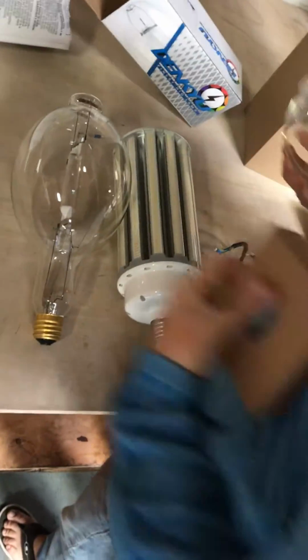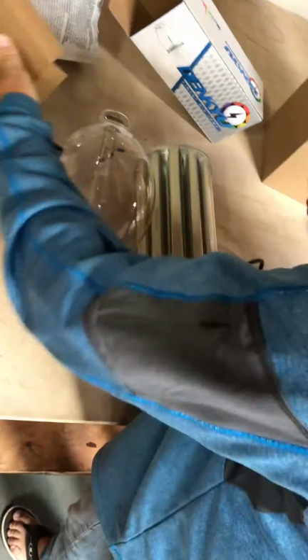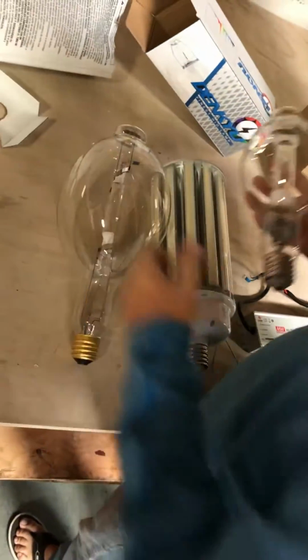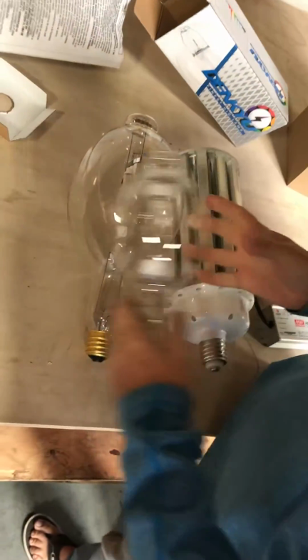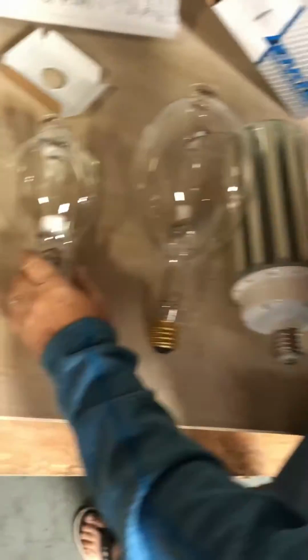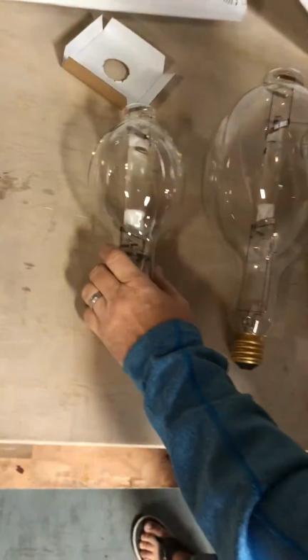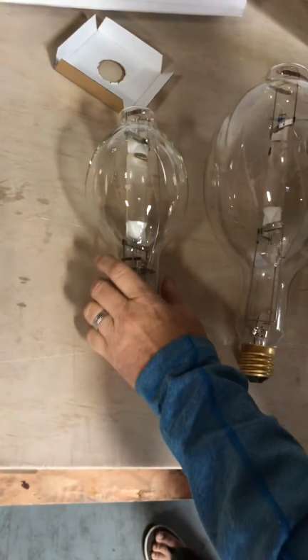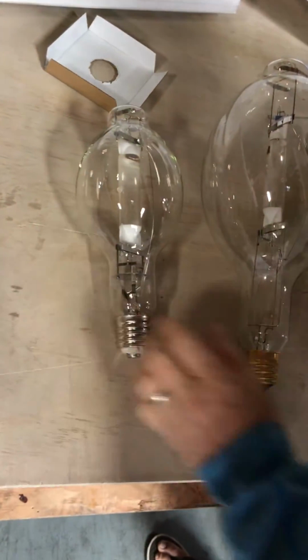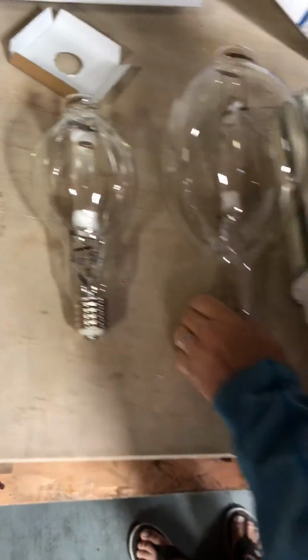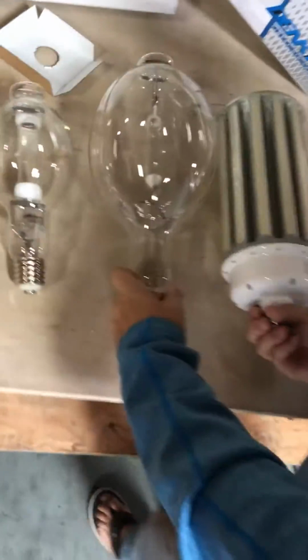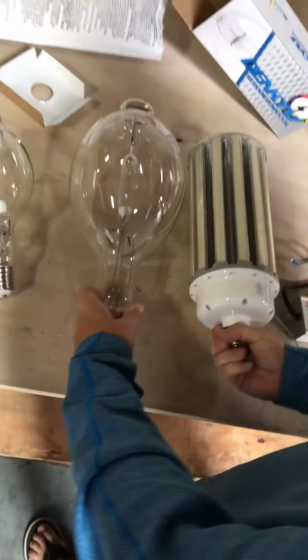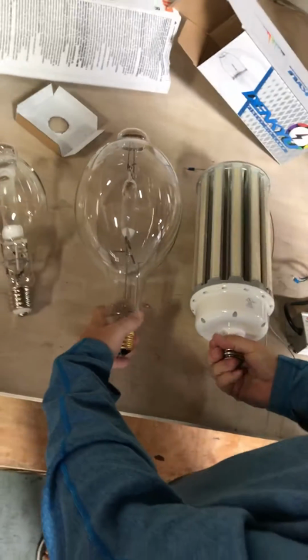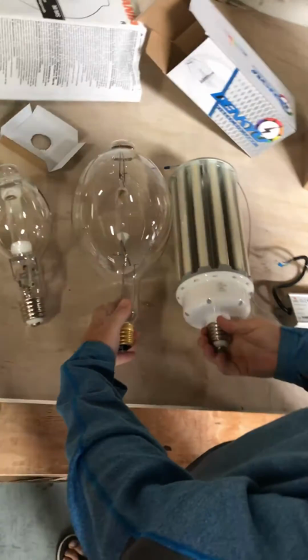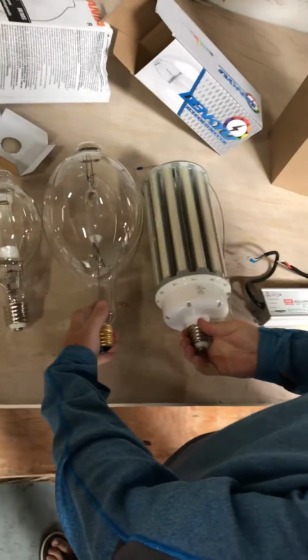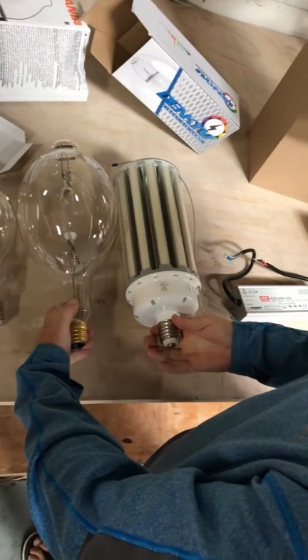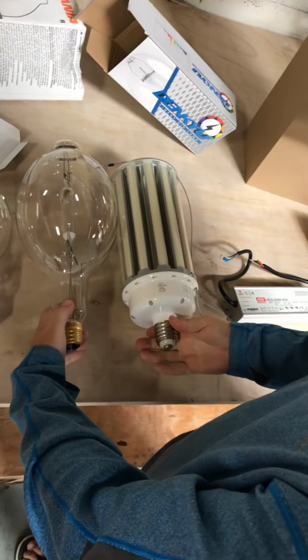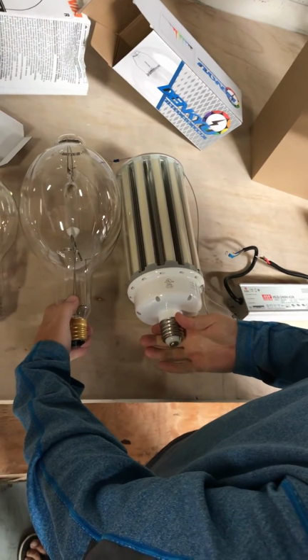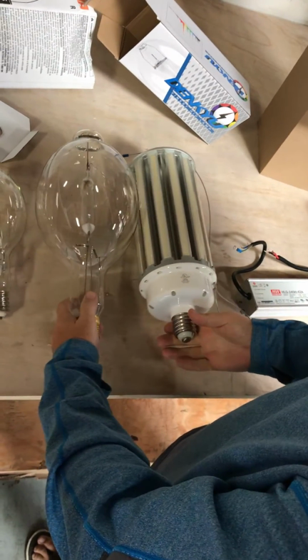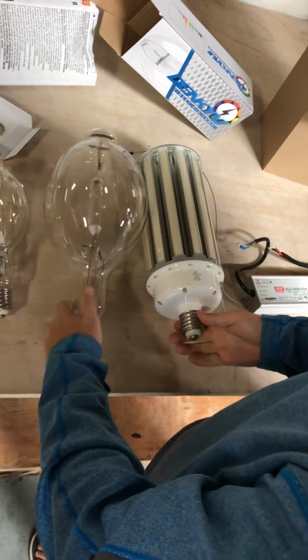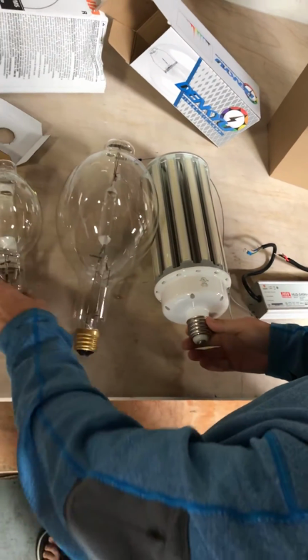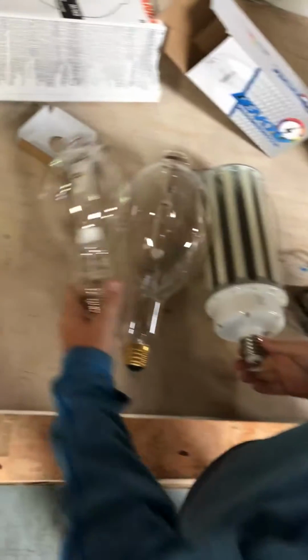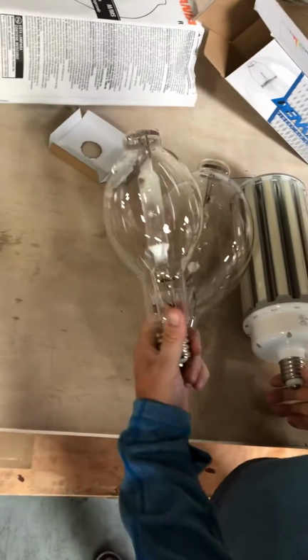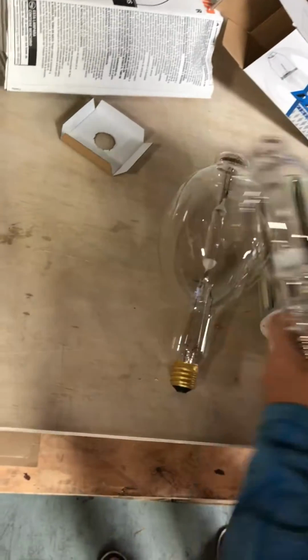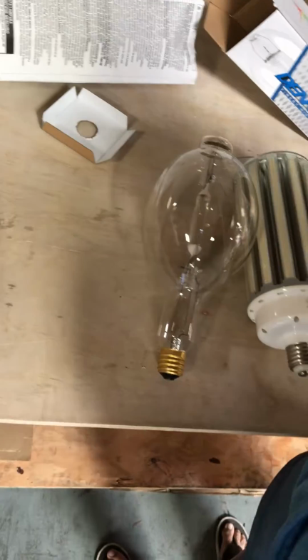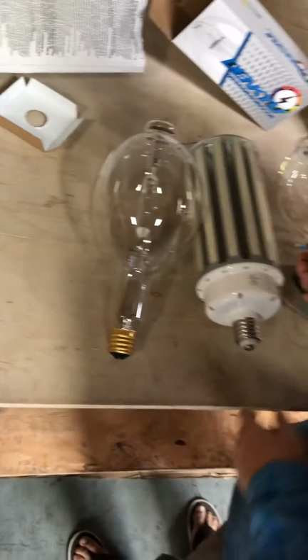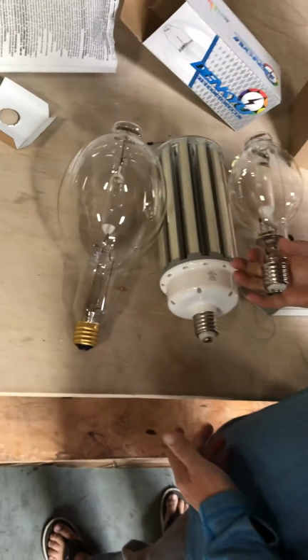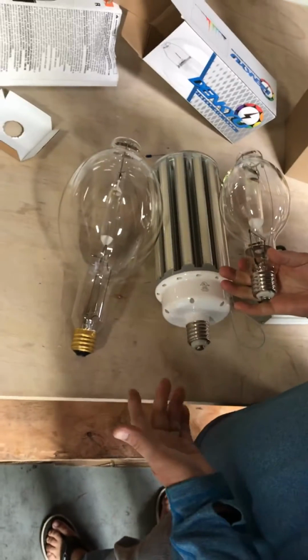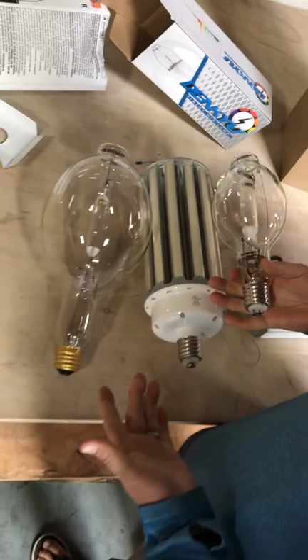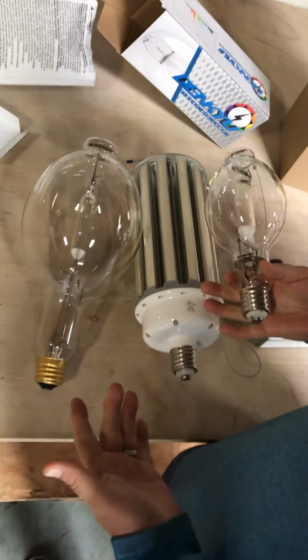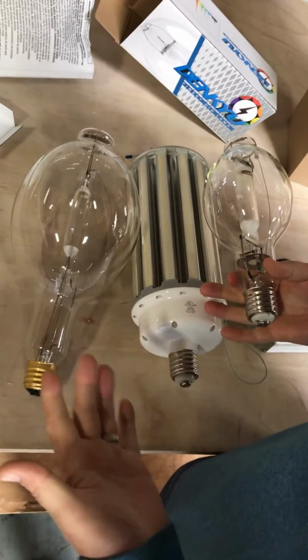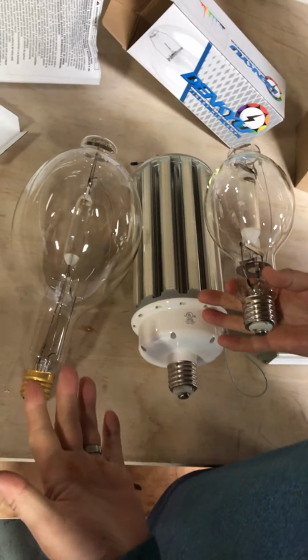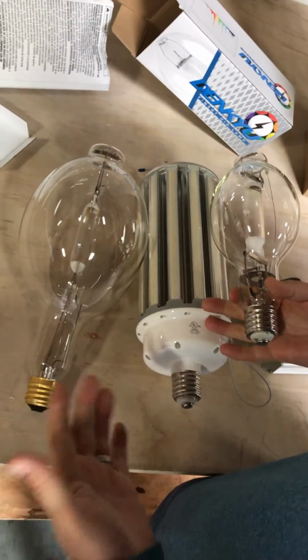So as you can see, if you're replacing a BT56 you probably won't have much problem — there'll probably be plenty of room. If you're replacing a BT37, chances are you could have a size issue.